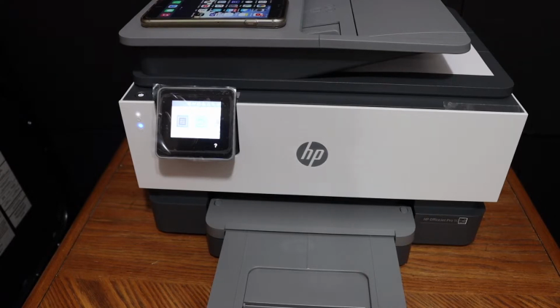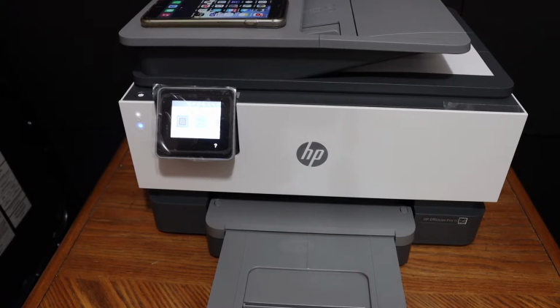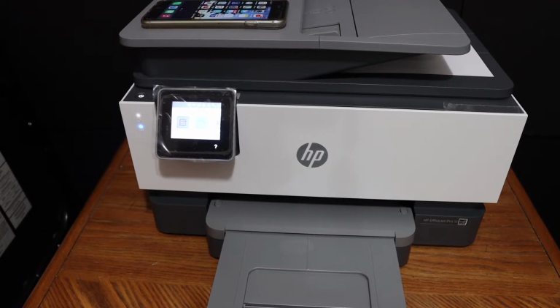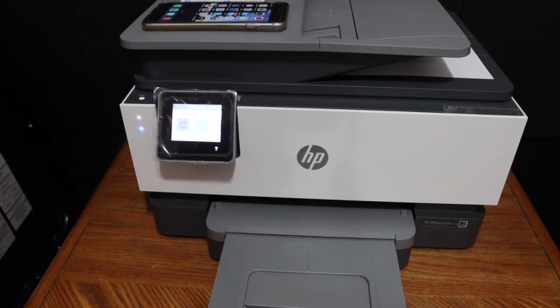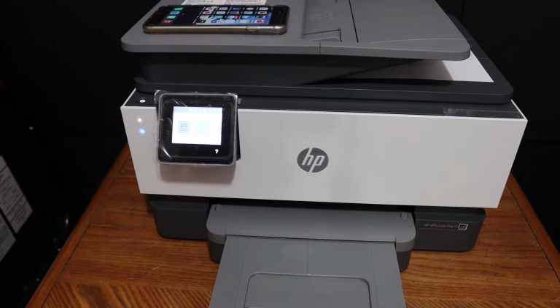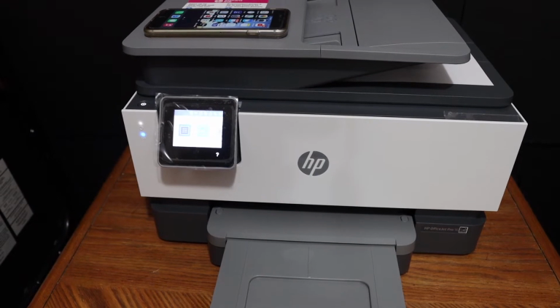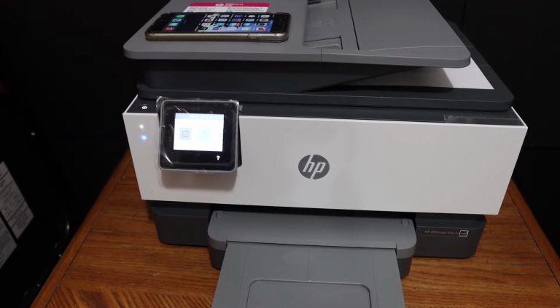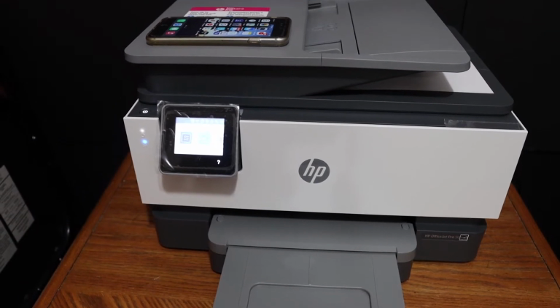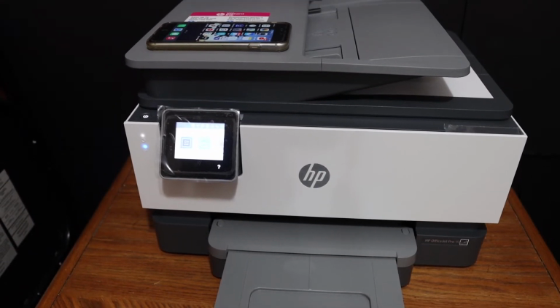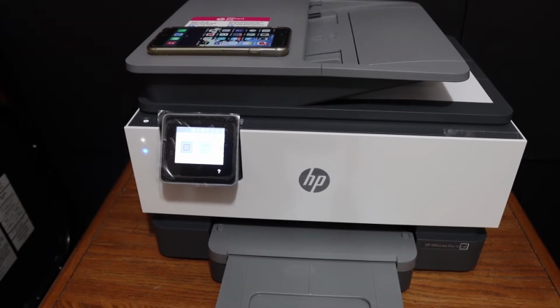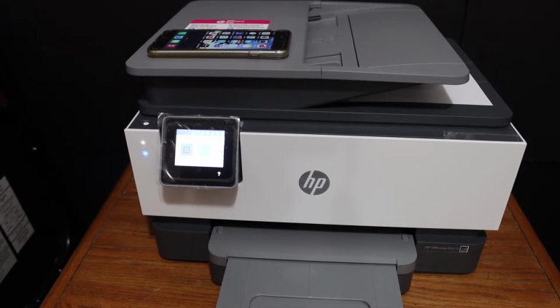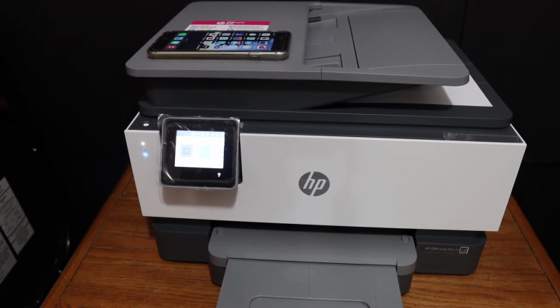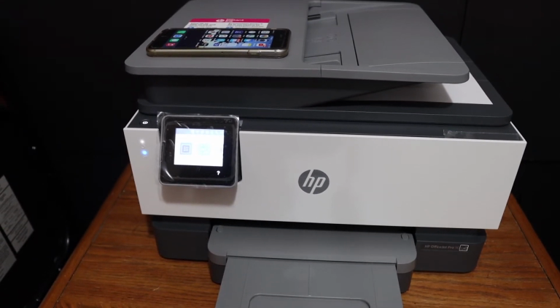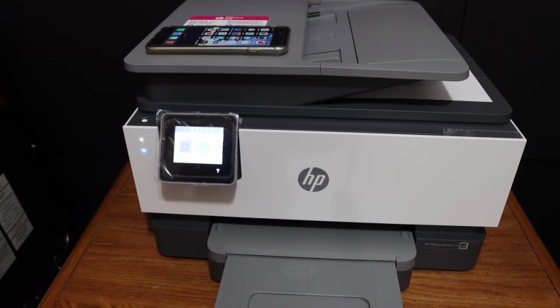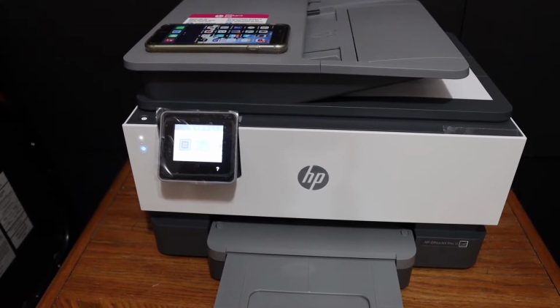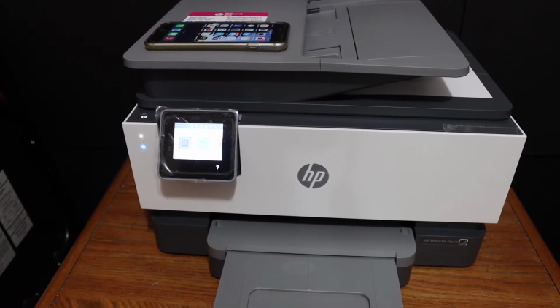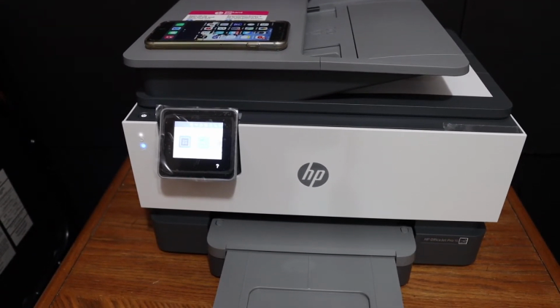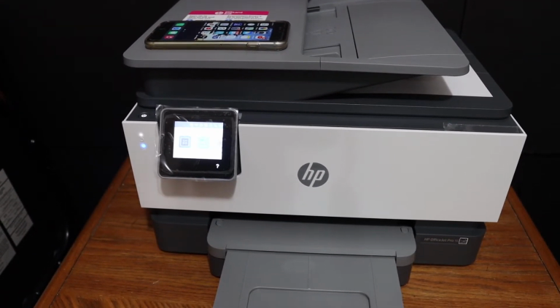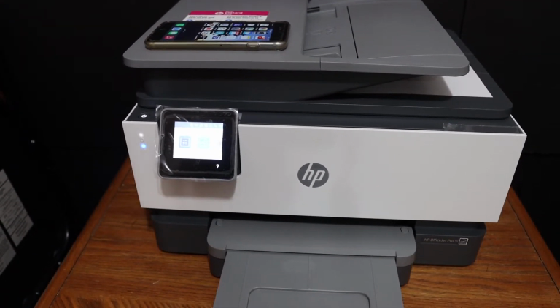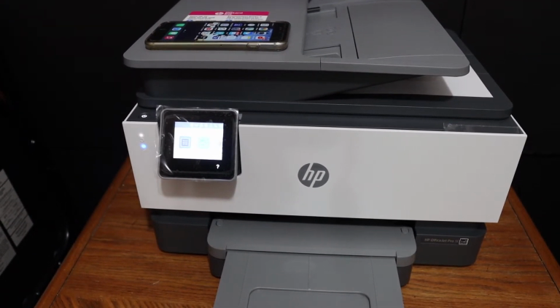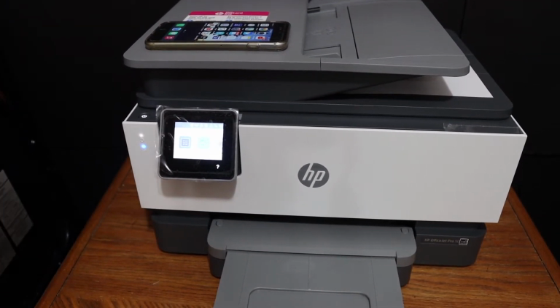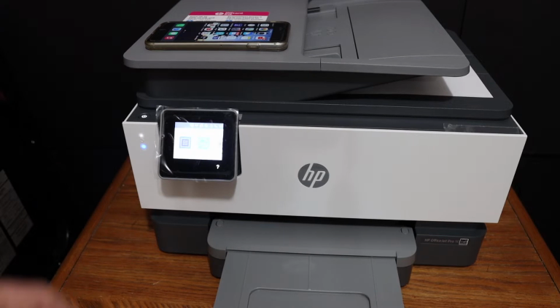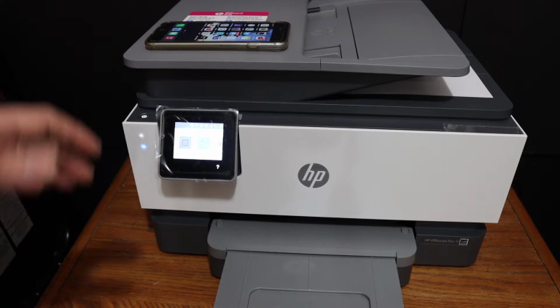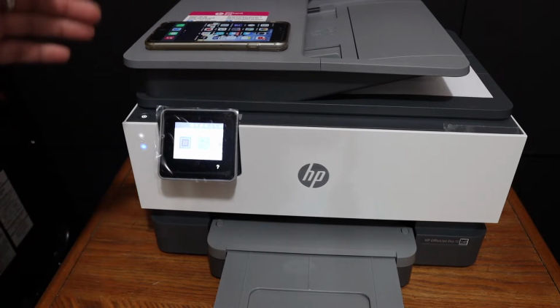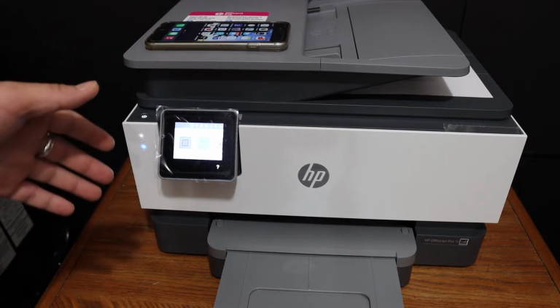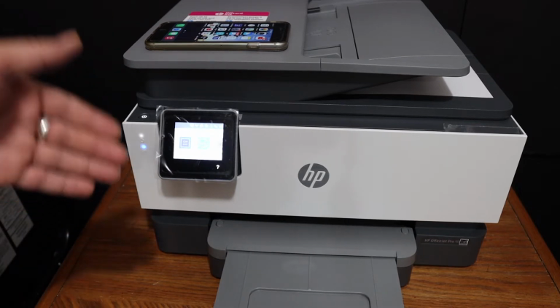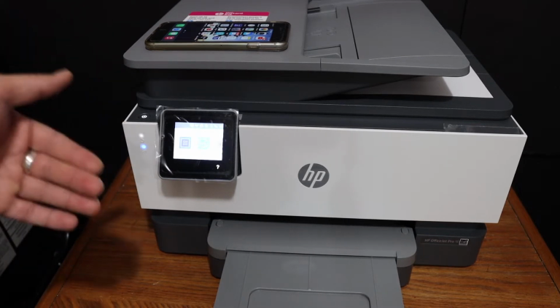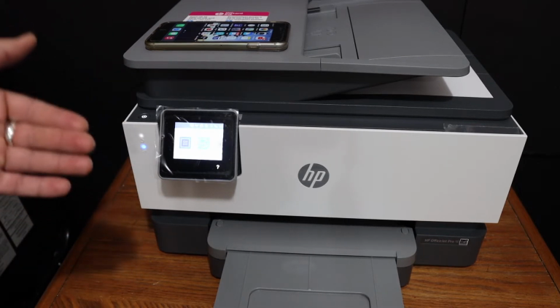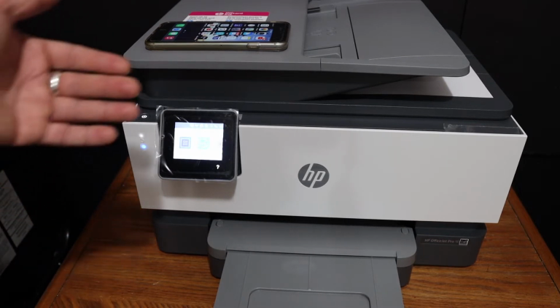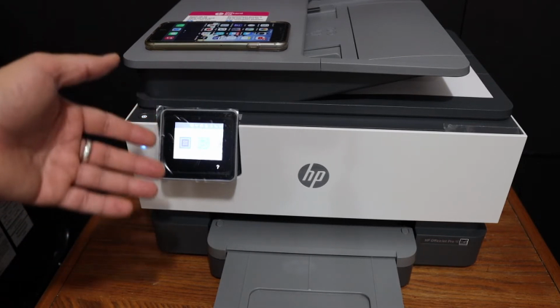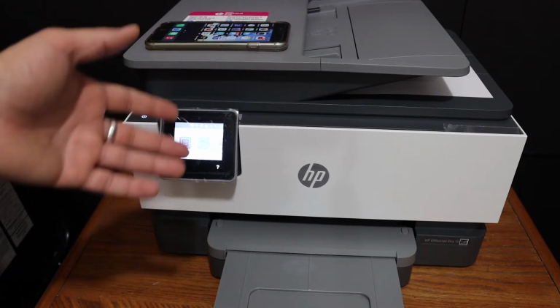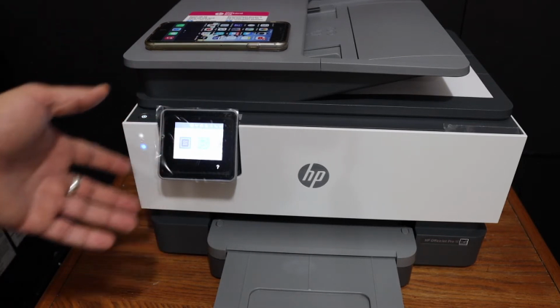Today's video is regarding the HP OfficeJet Pro 9012 all-in-one printer. I'm going to show you how to do the copy, print, and scan with this printer.